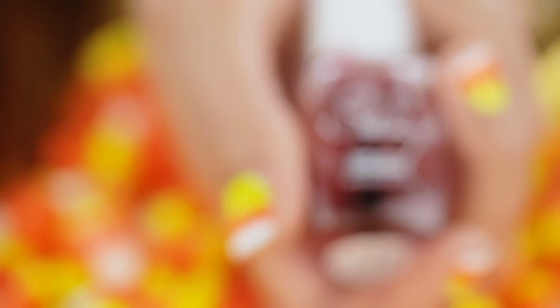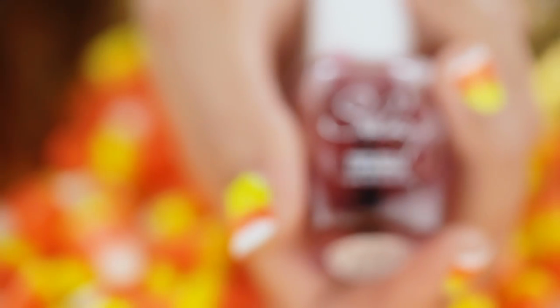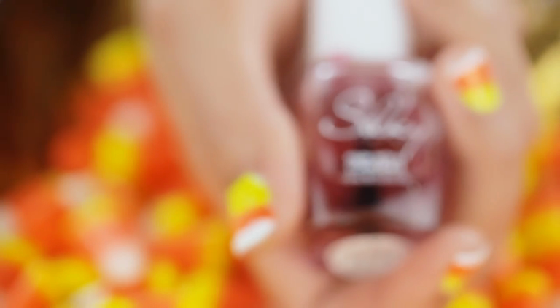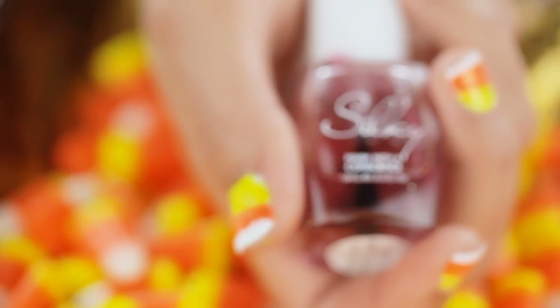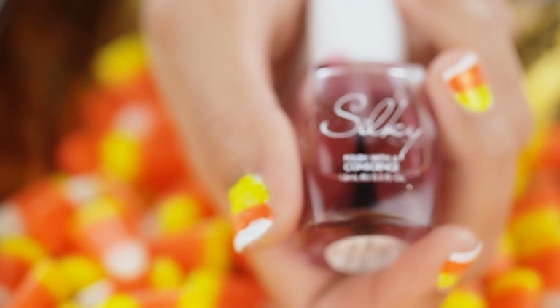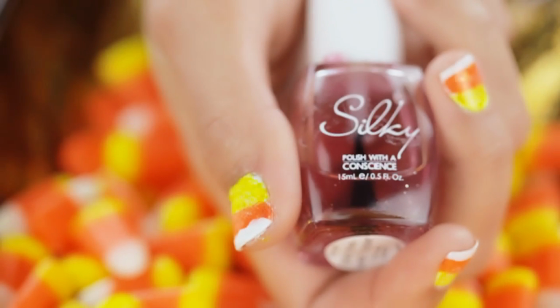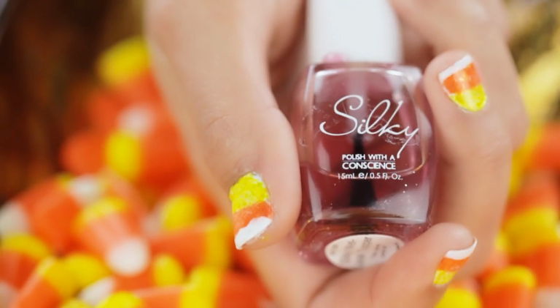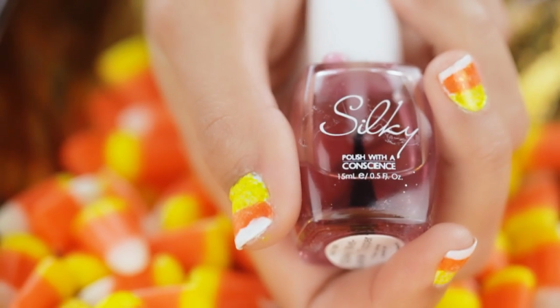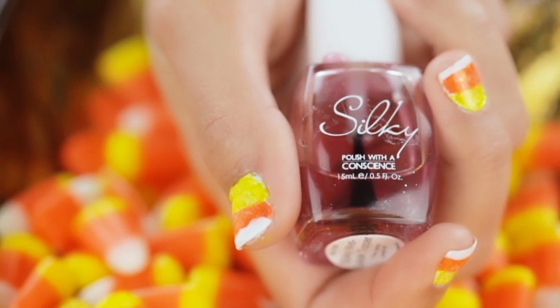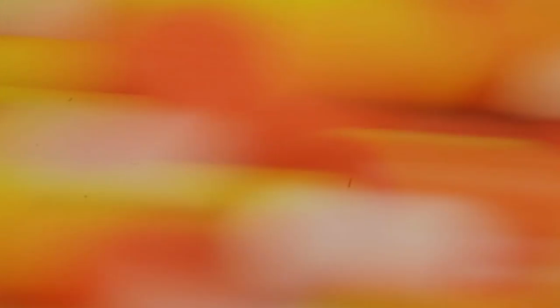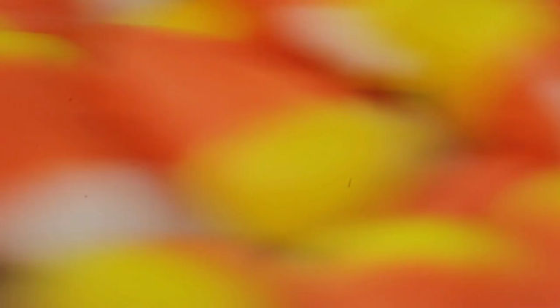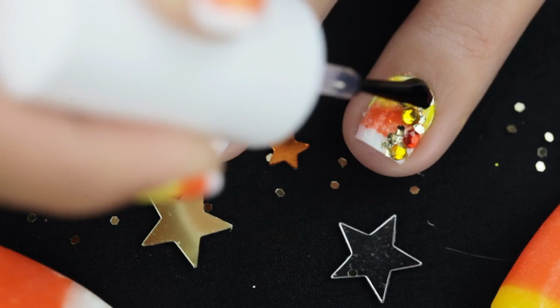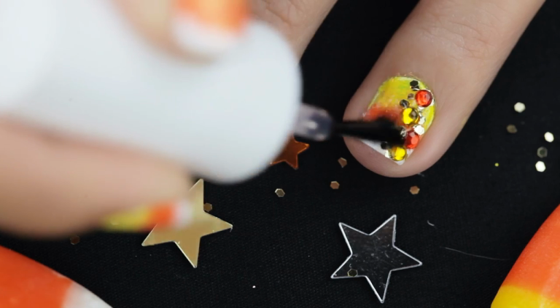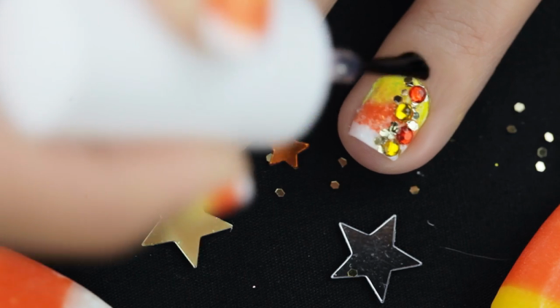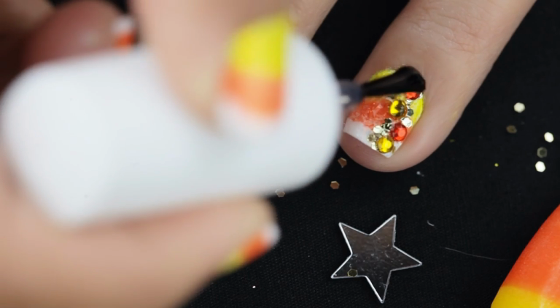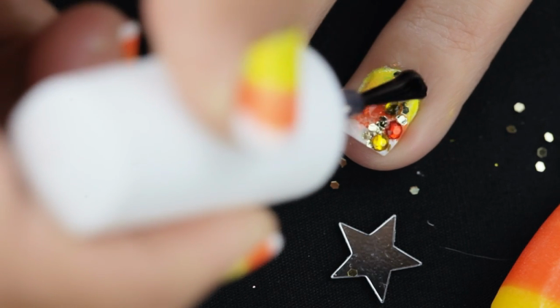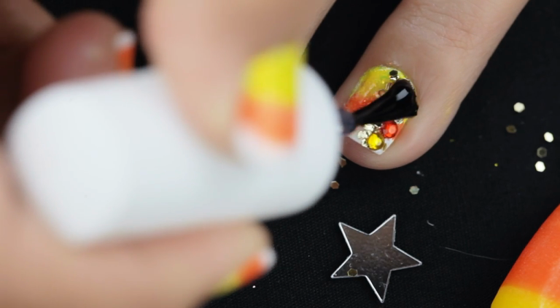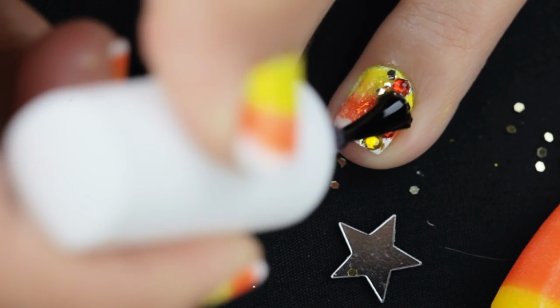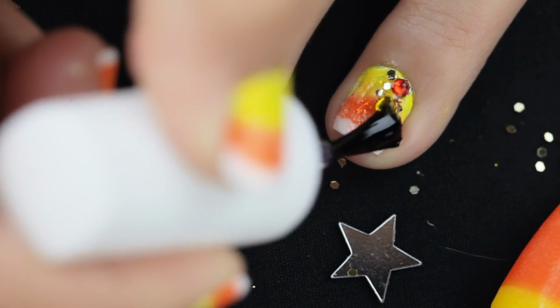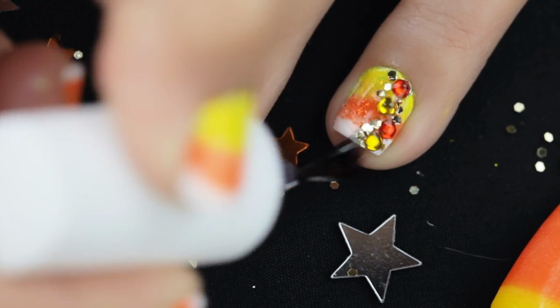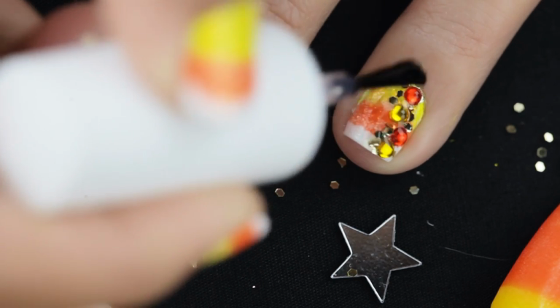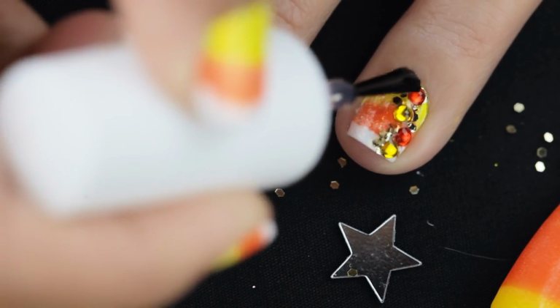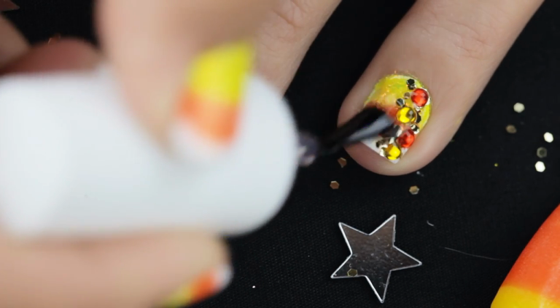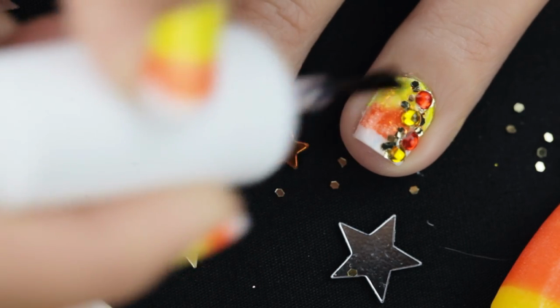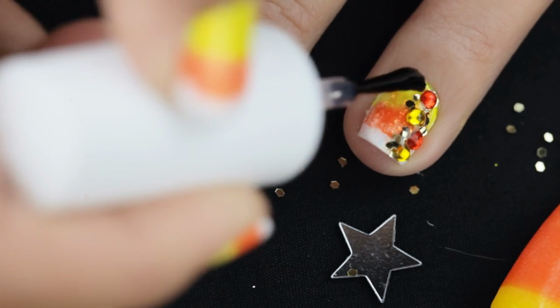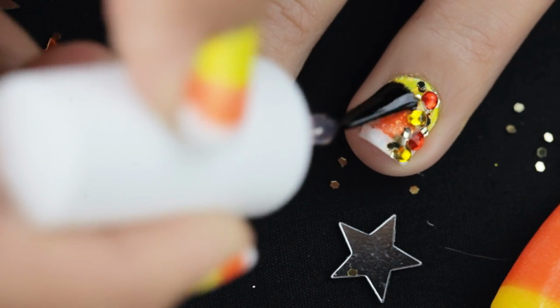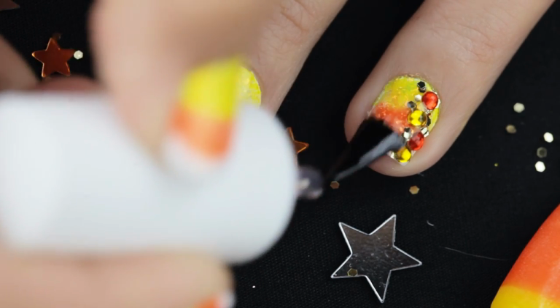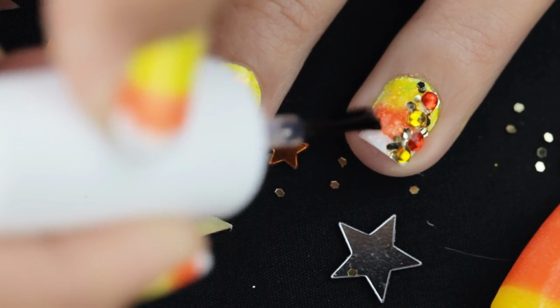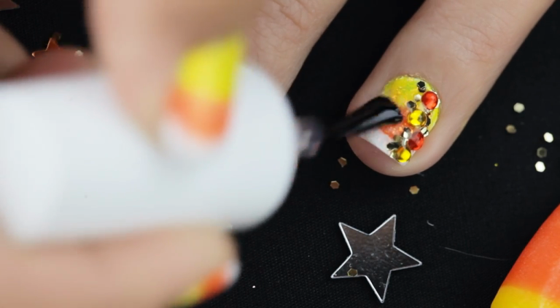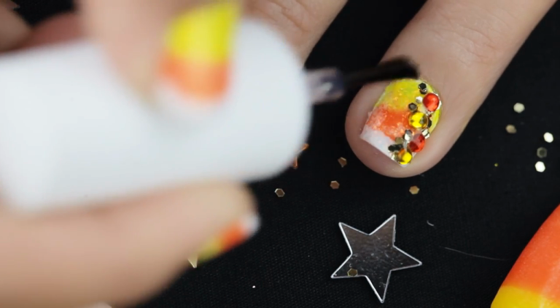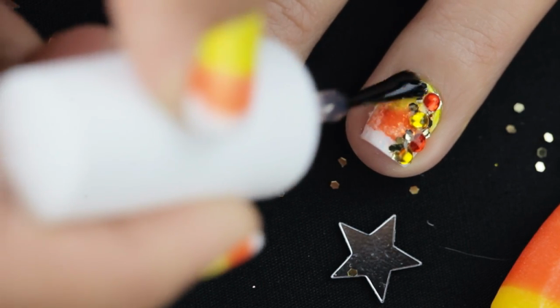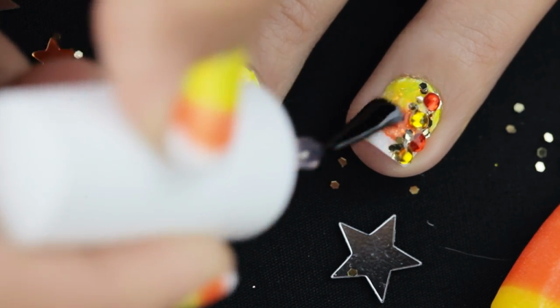And finally, finish it all off with a top coat. I'm using one from Silky Polish, and this will make your candy corn goodness last longer.